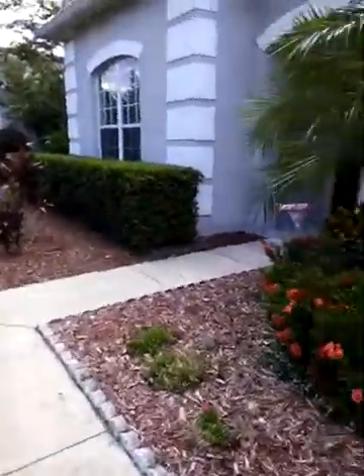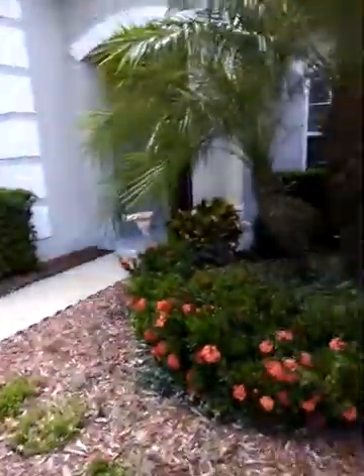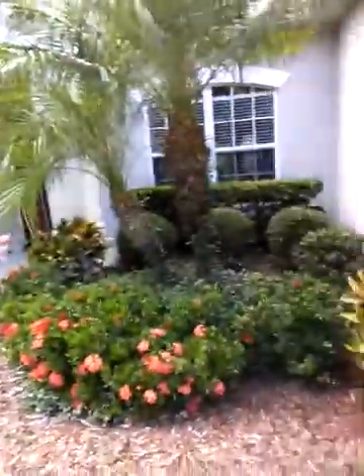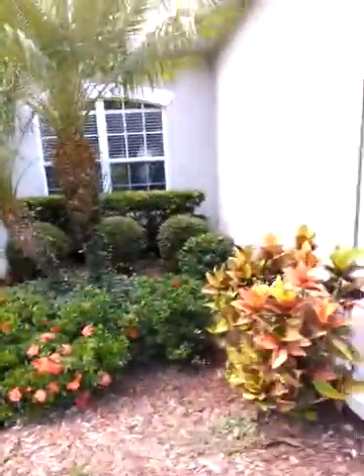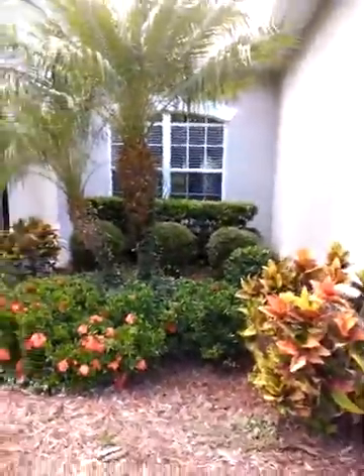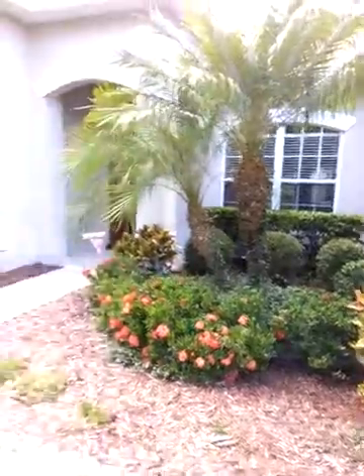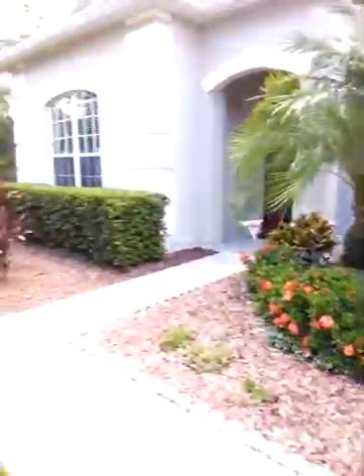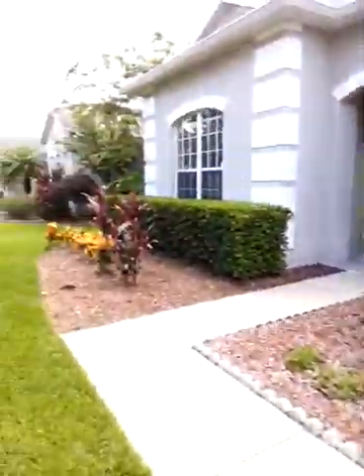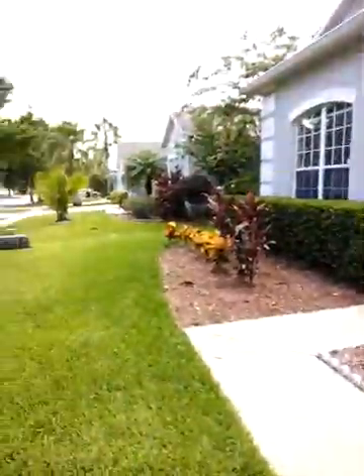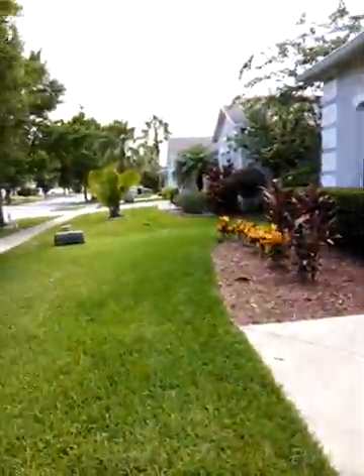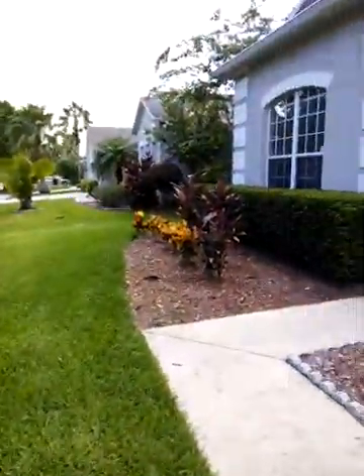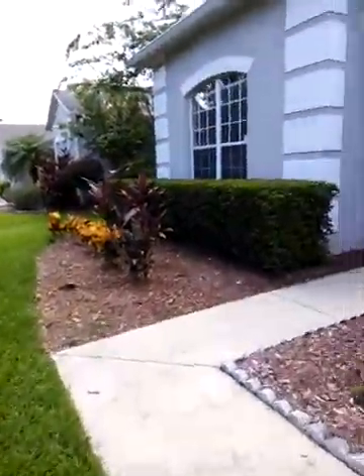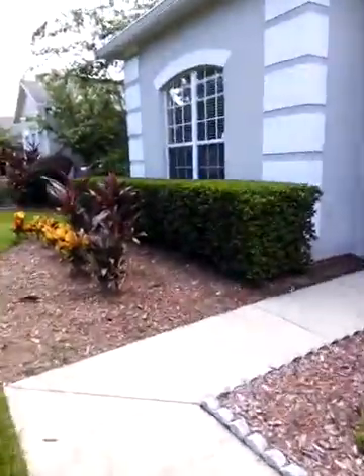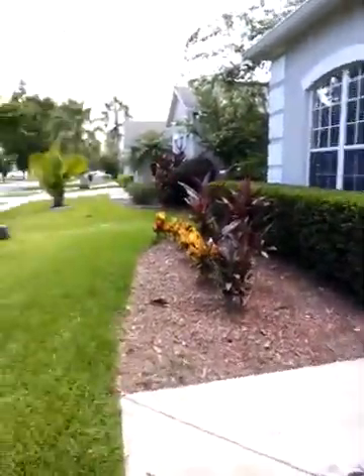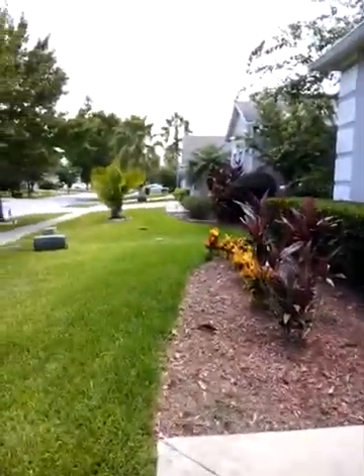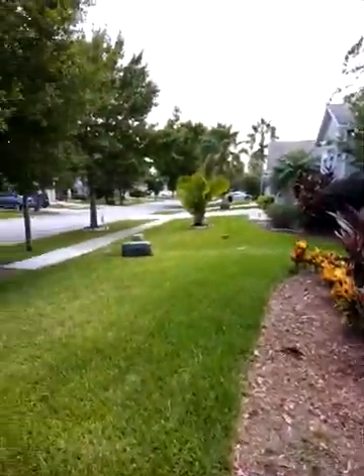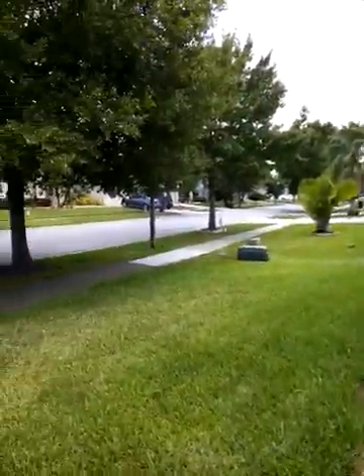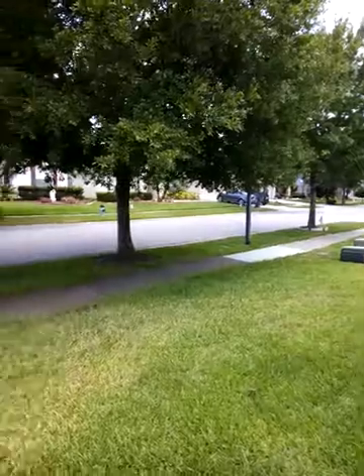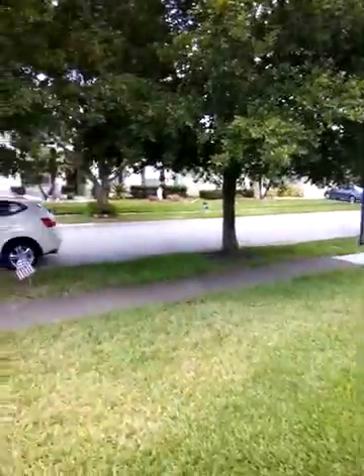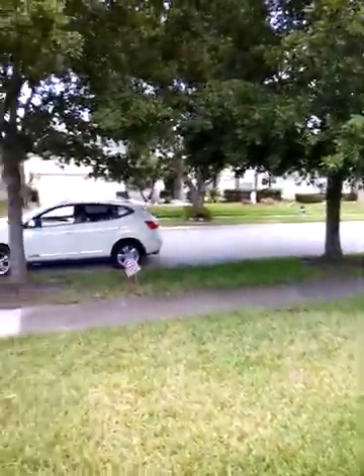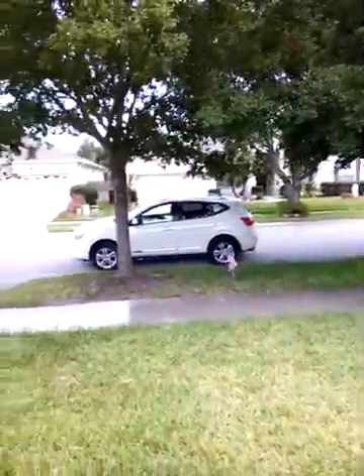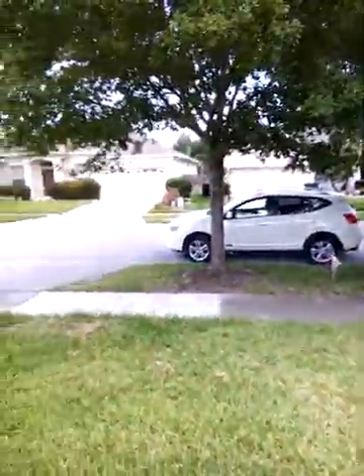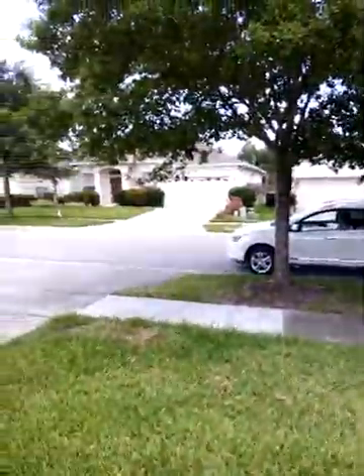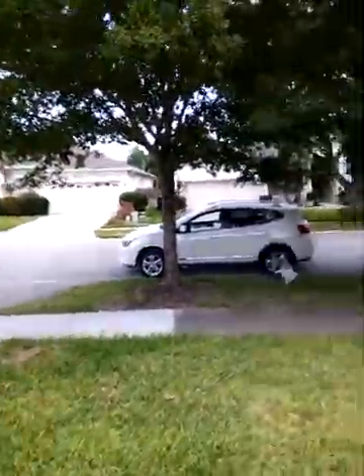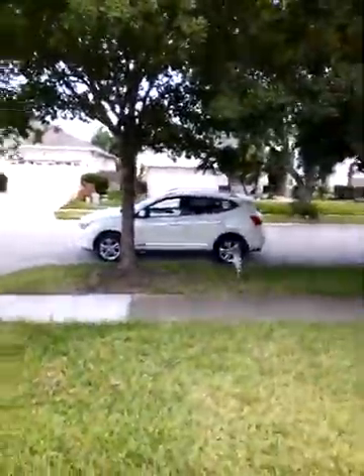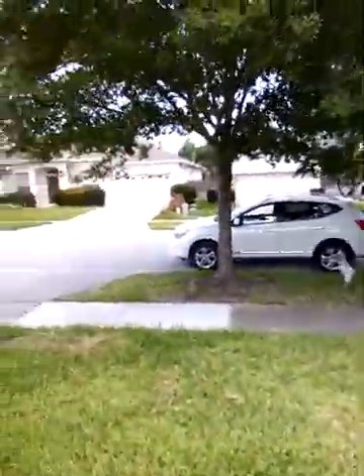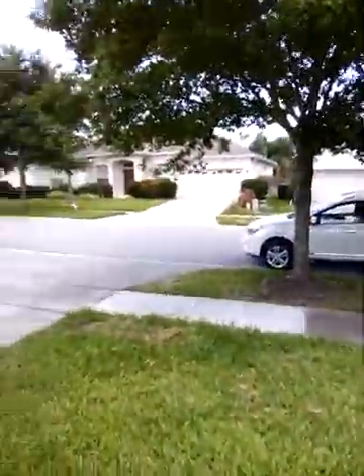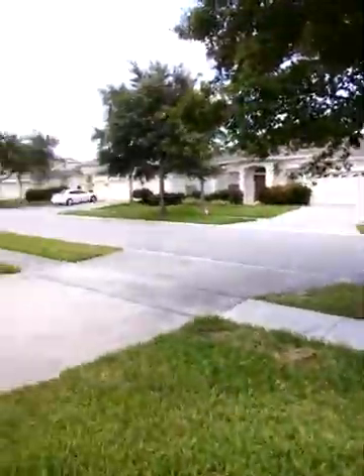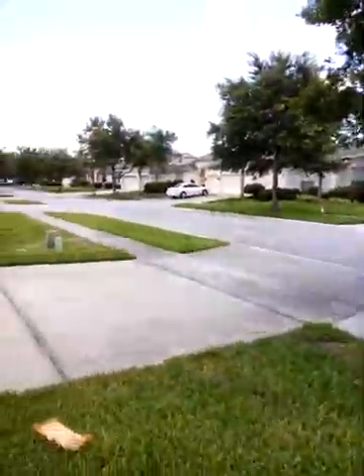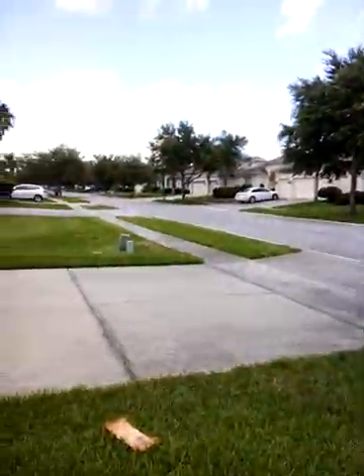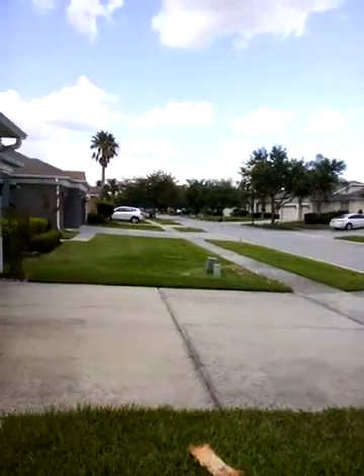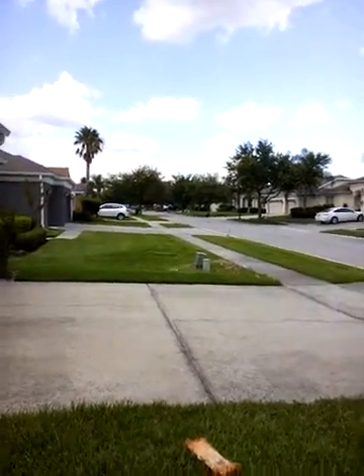And then here's the walkway. Very nicely manicured lawn, landscaping. Nice neighborhood too. Here's the neighborhood. Here's your car. And the neighborhood.